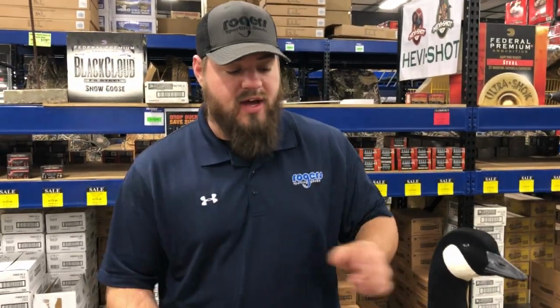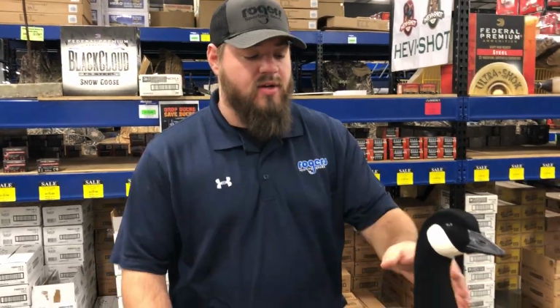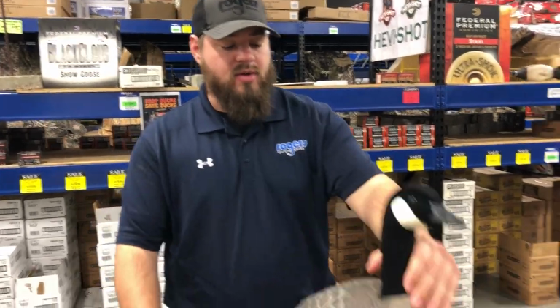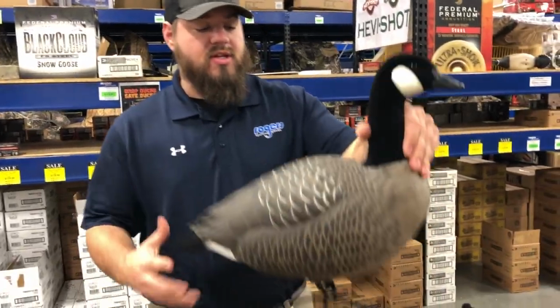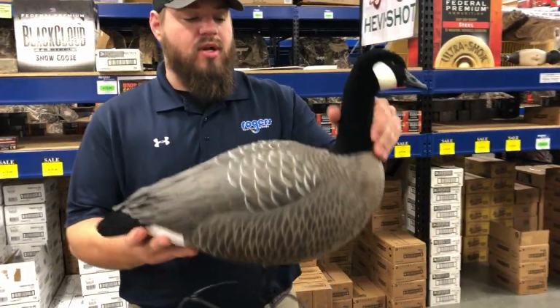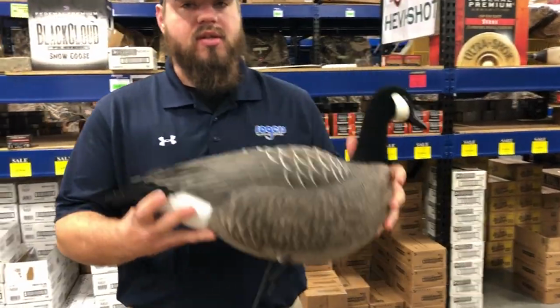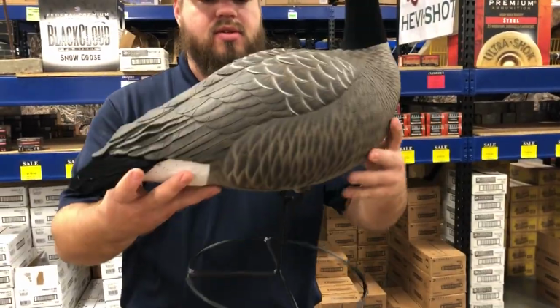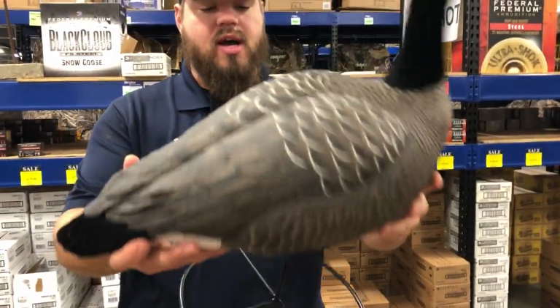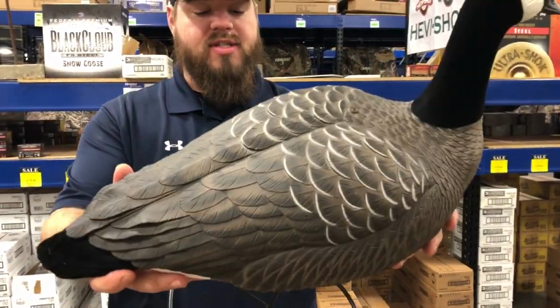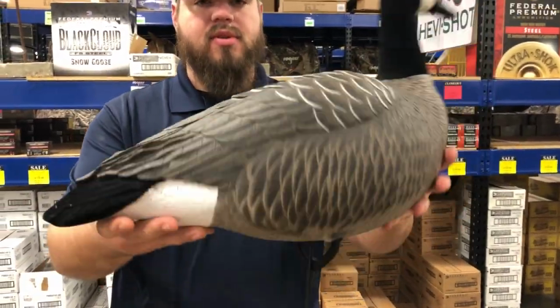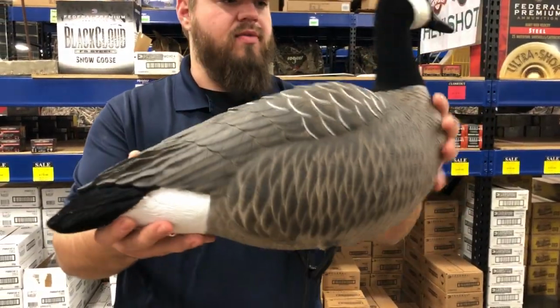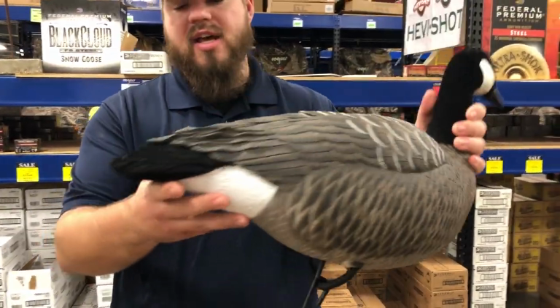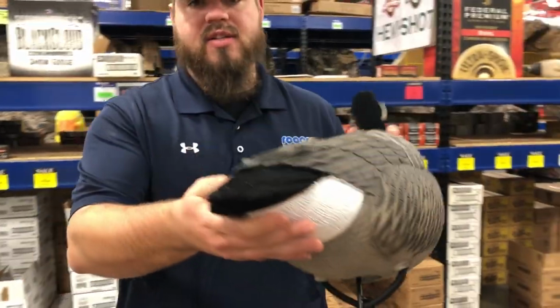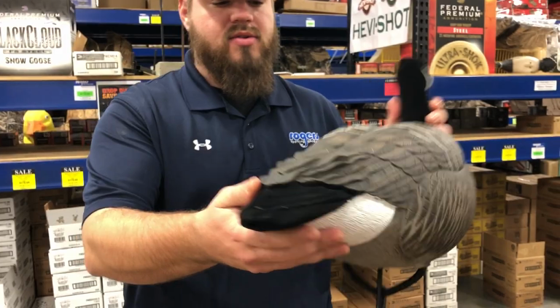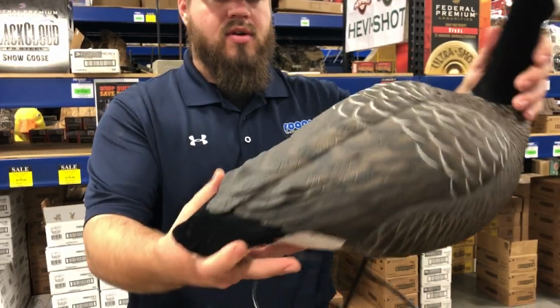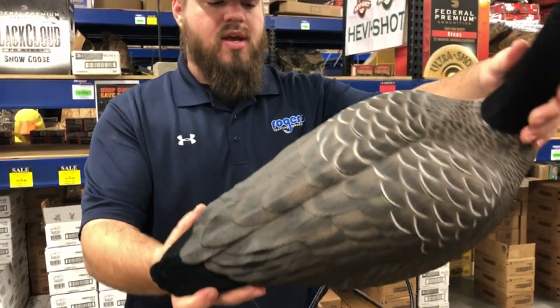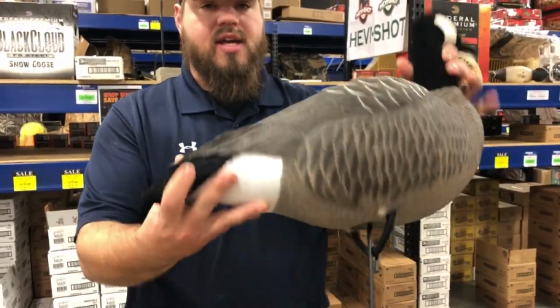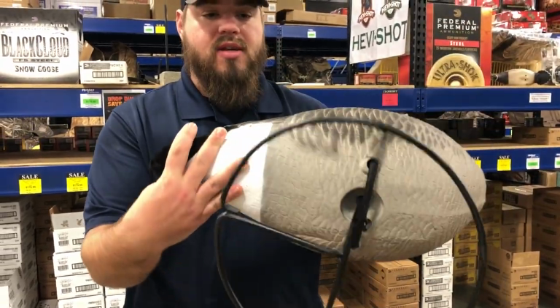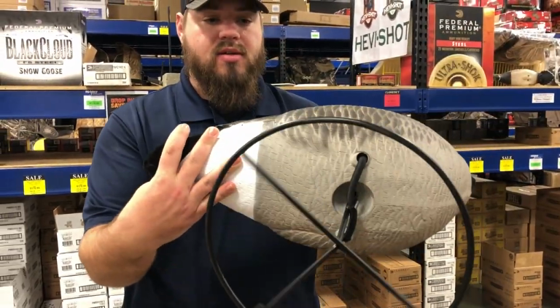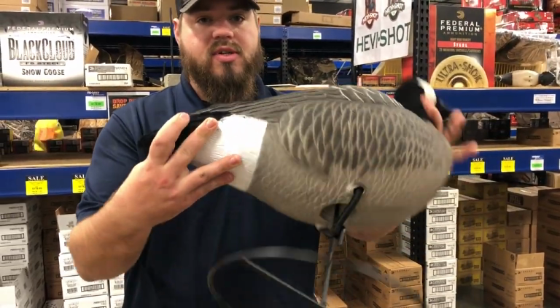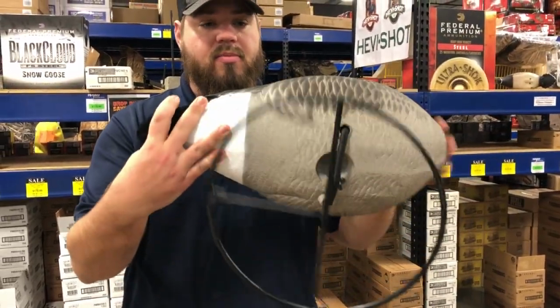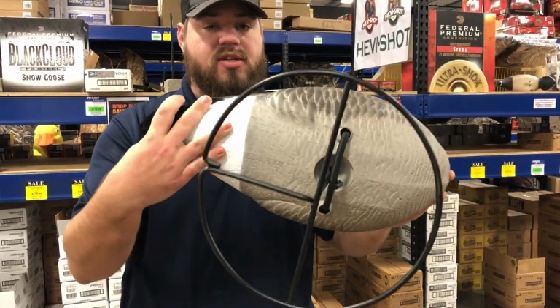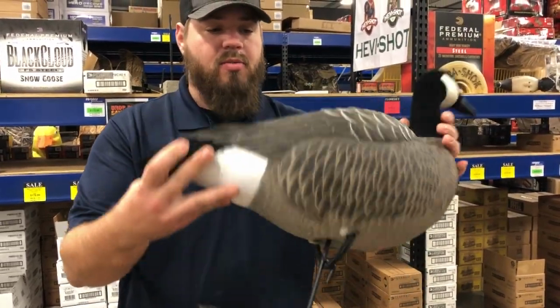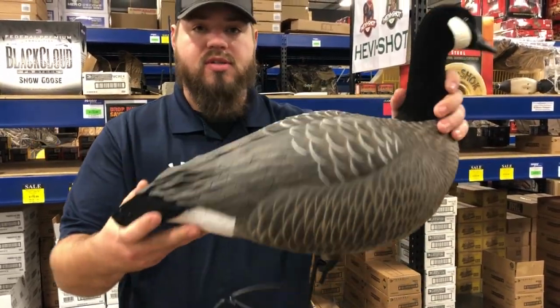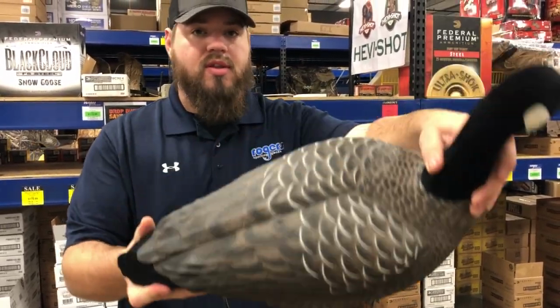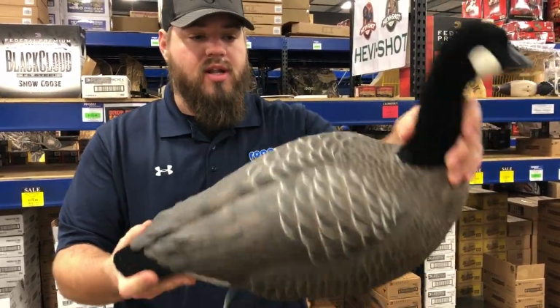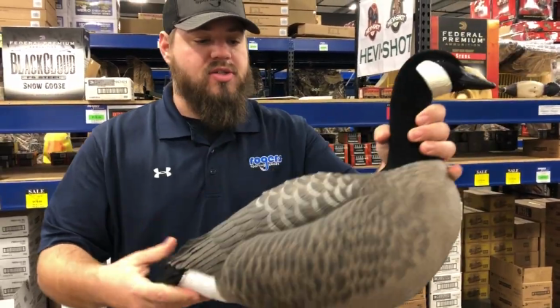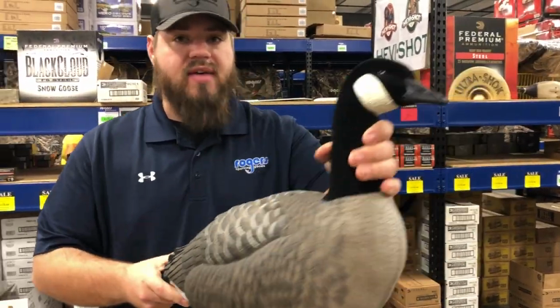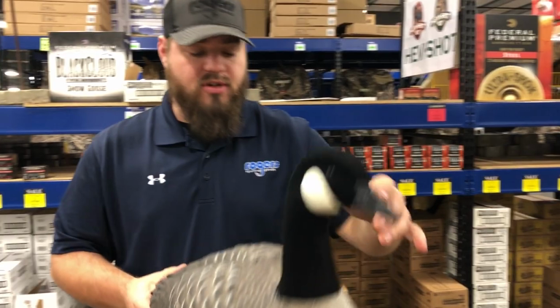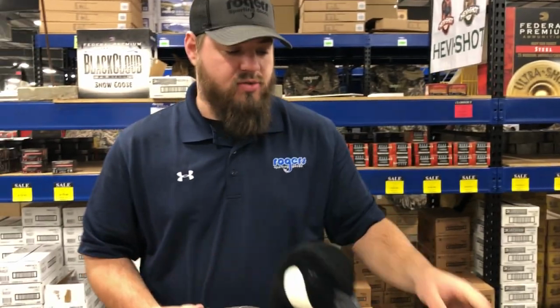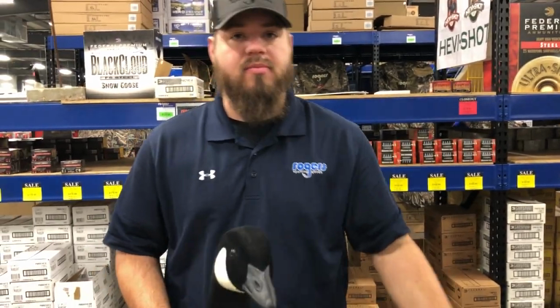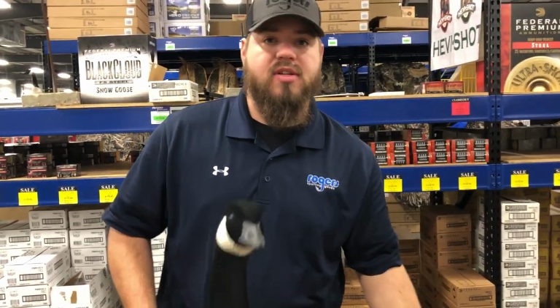Here we got the Dakota lessers. This comes with a flocked head and flocked tails, and it's got a base — bases are a bonus, not a lot of lessers have them. These are about $25.